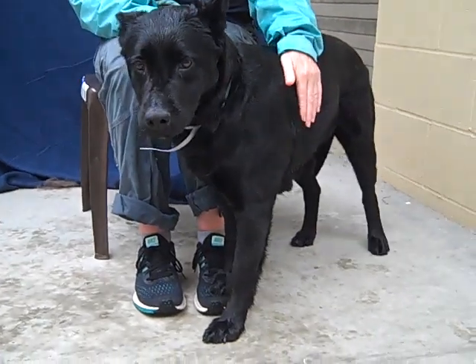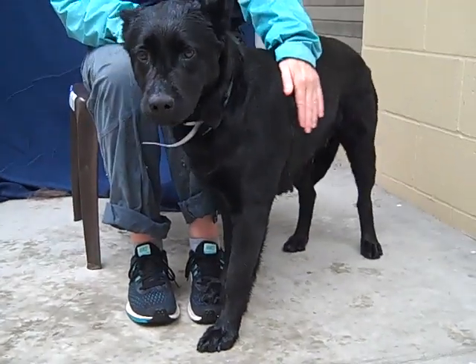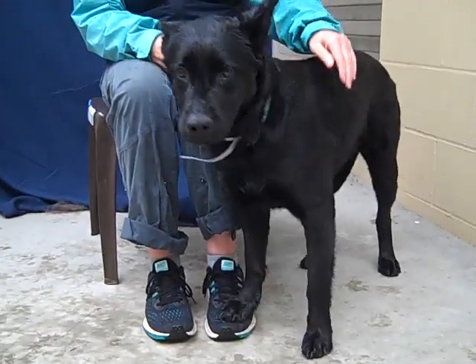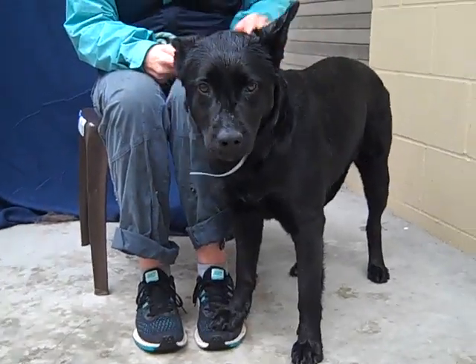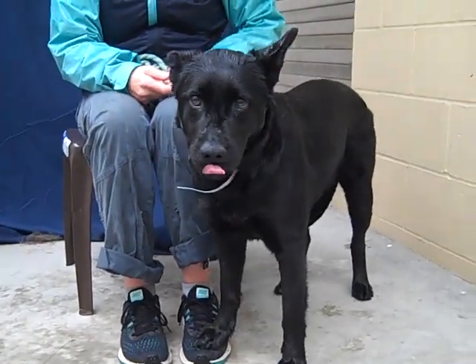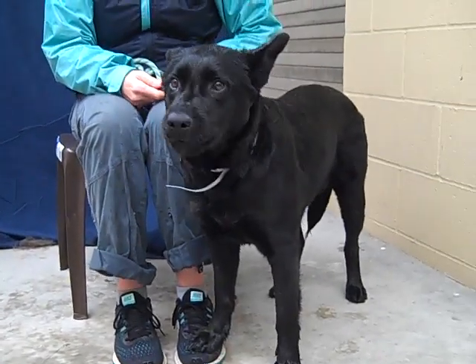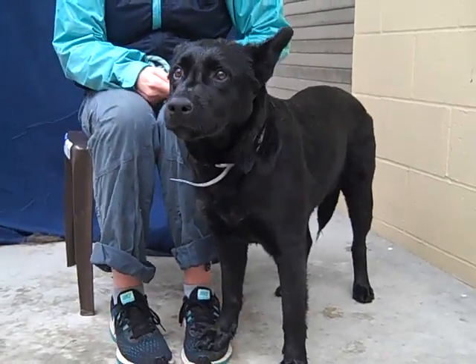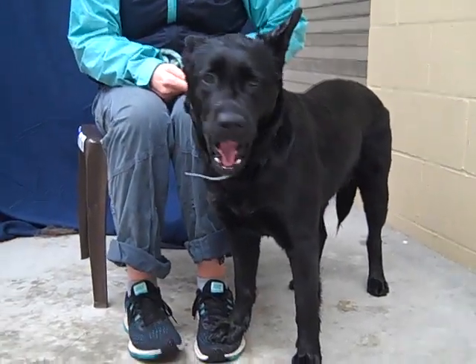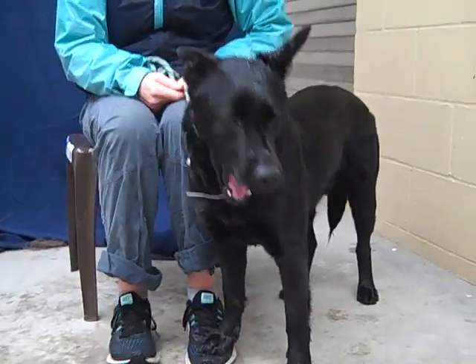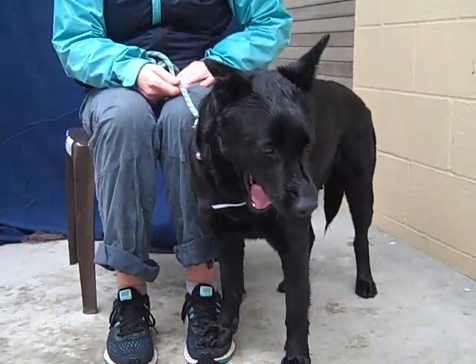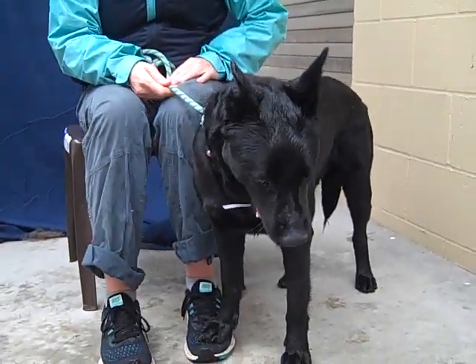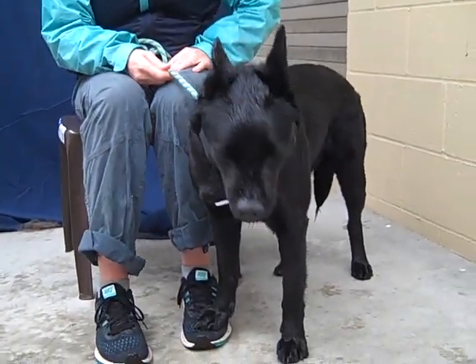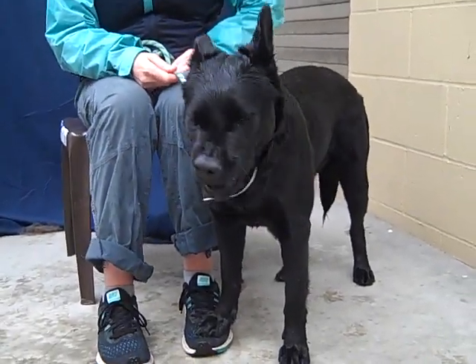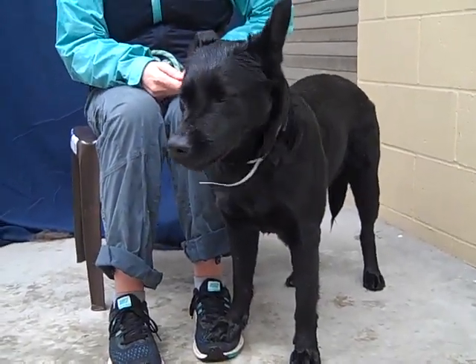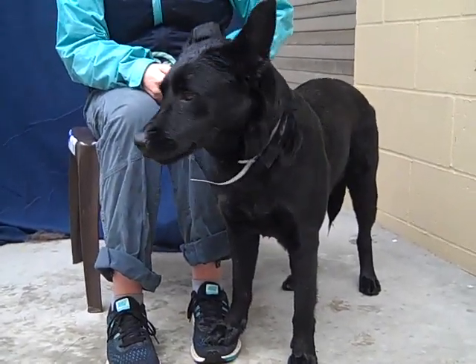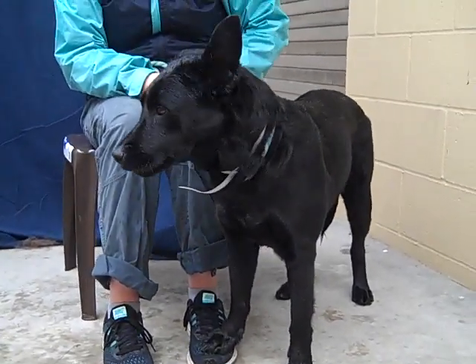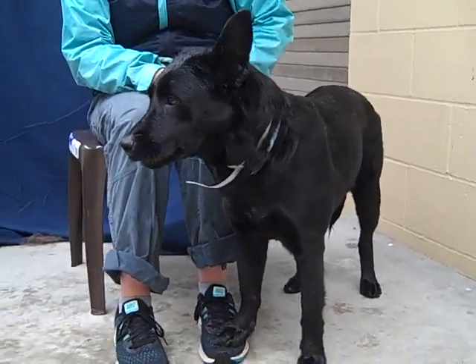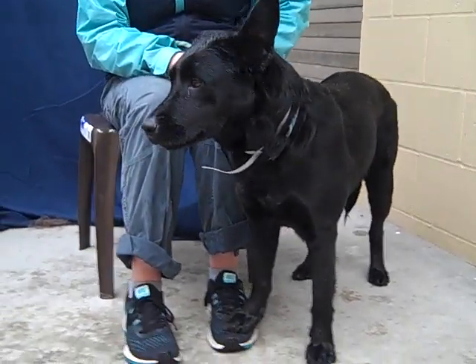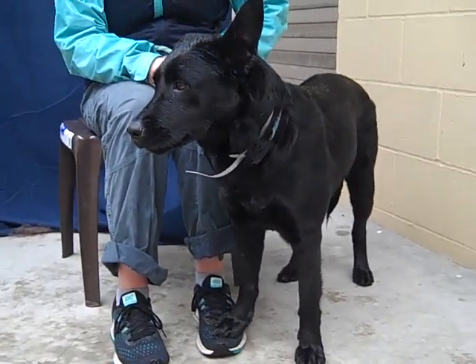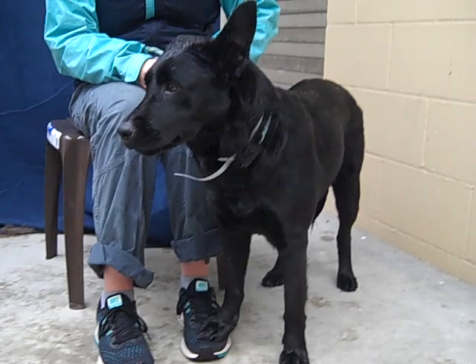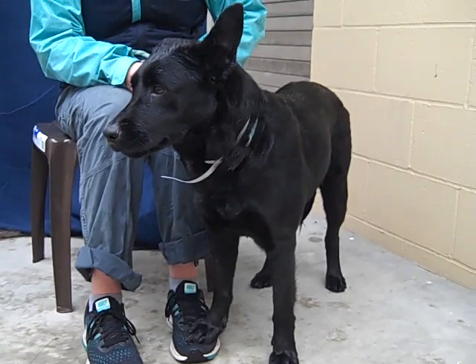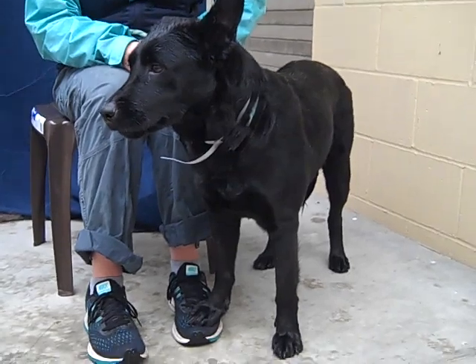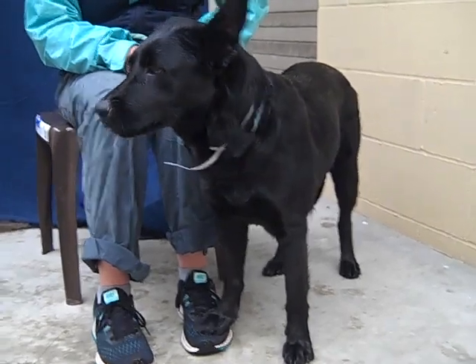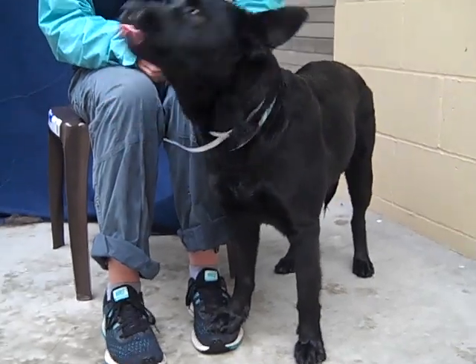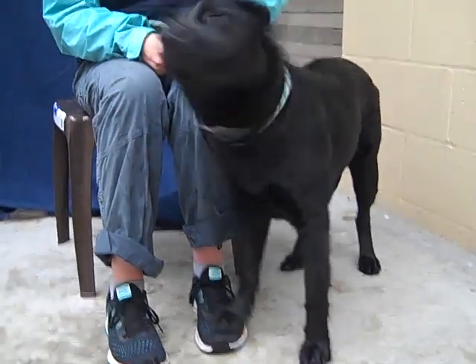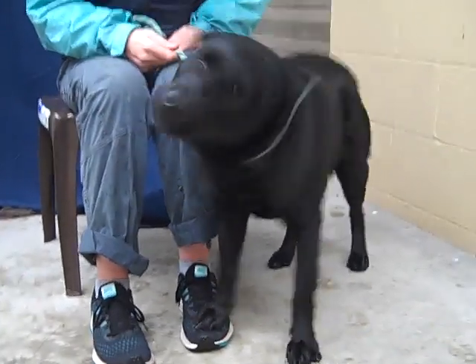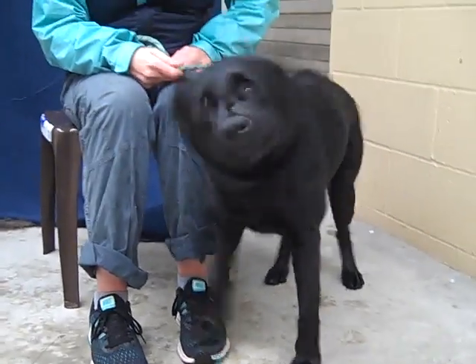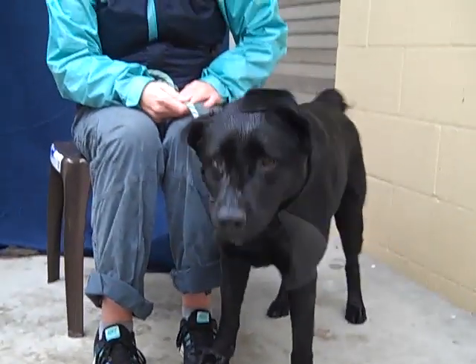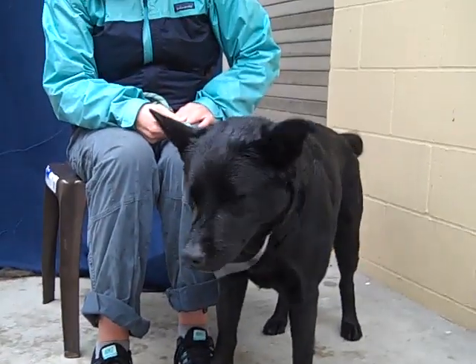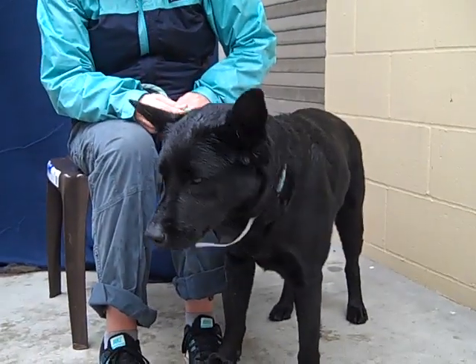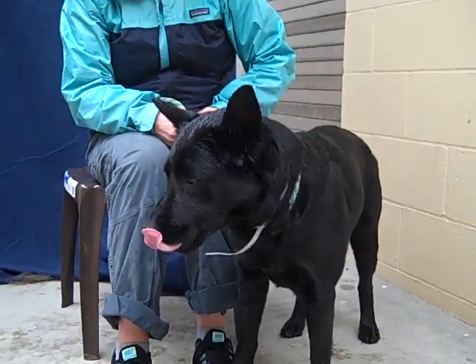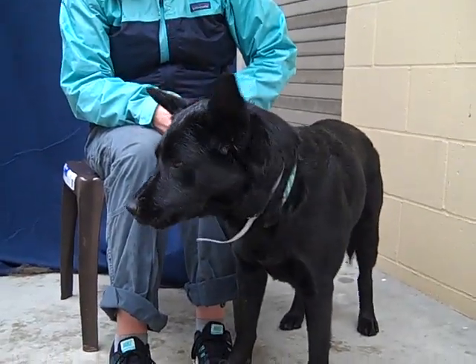She wanted to jump up on the desk and help write the description — she was so happy to see everybody. She's a fun, loving girl. A good girl.